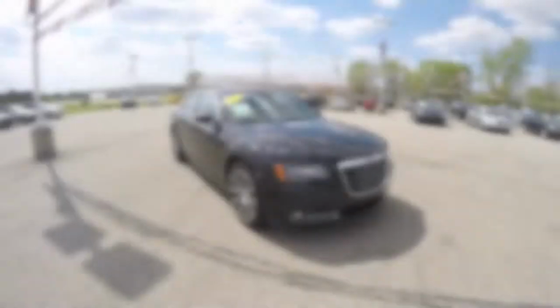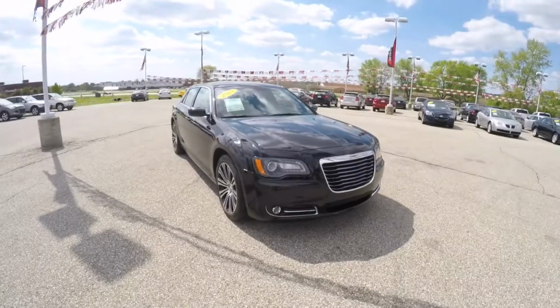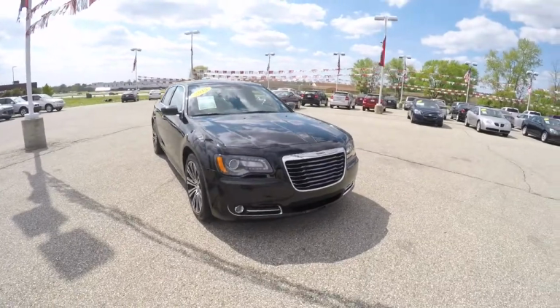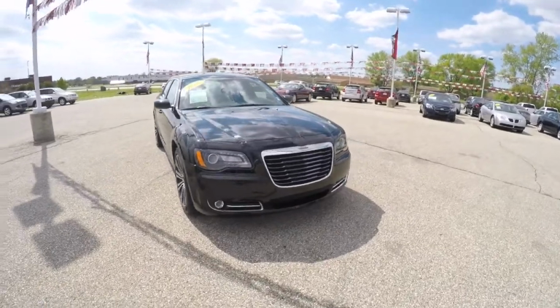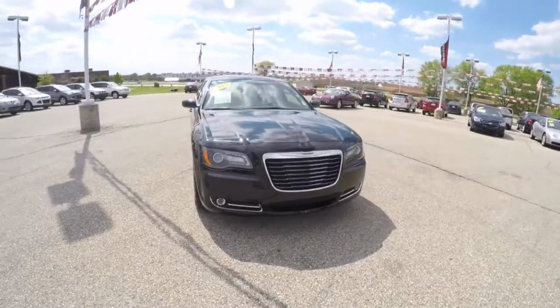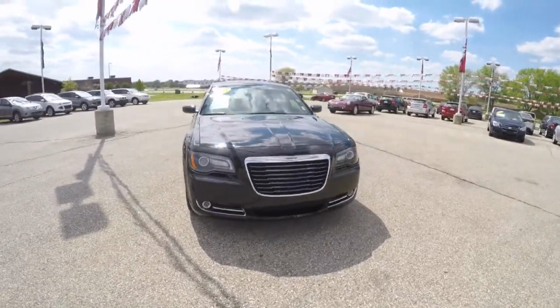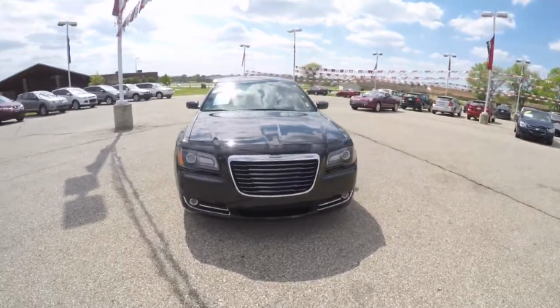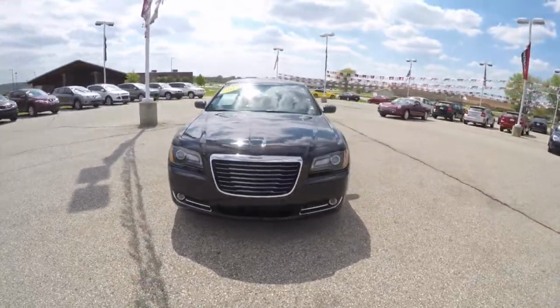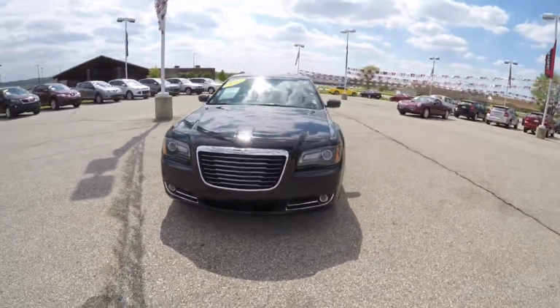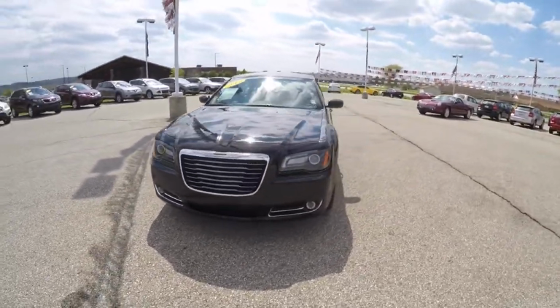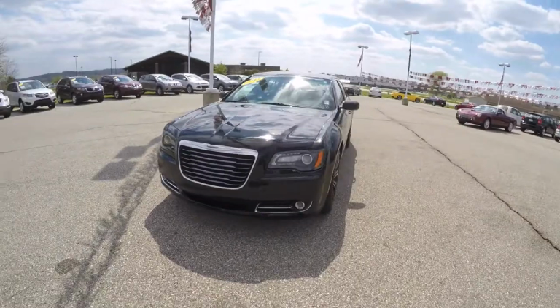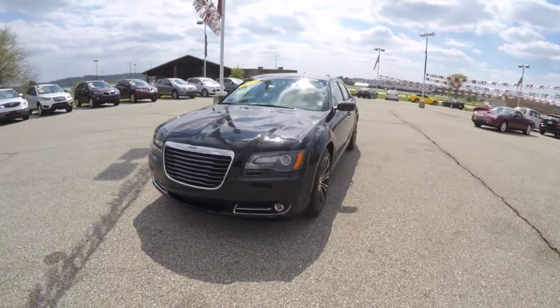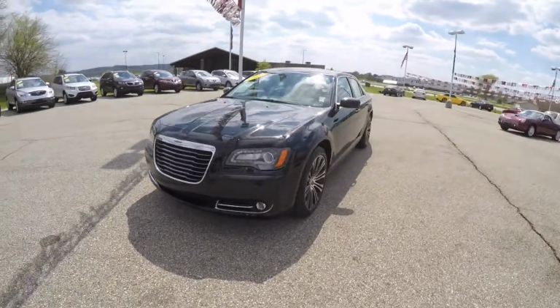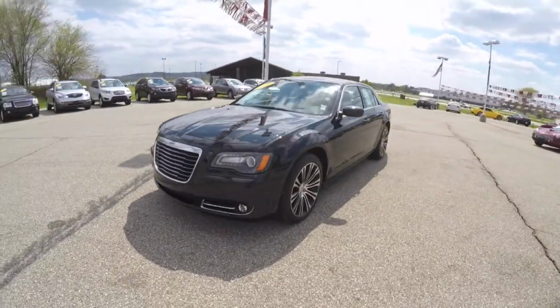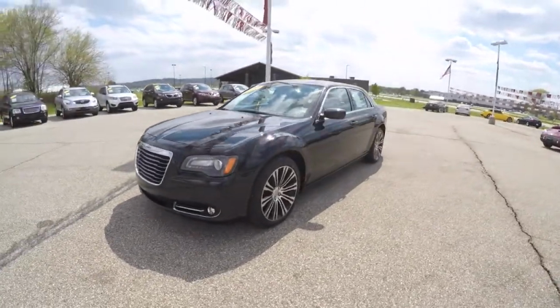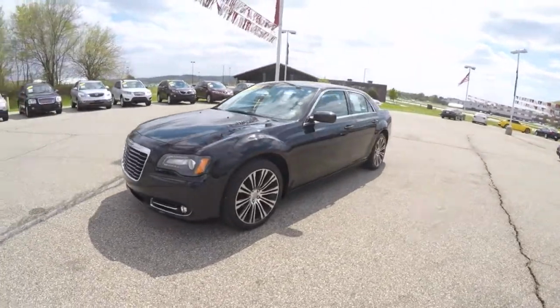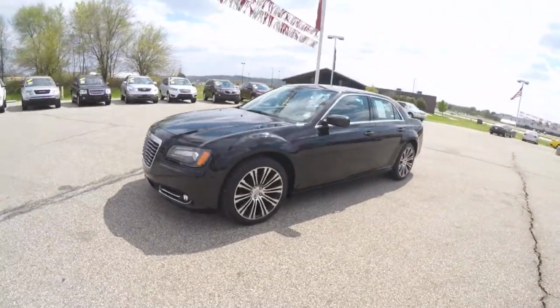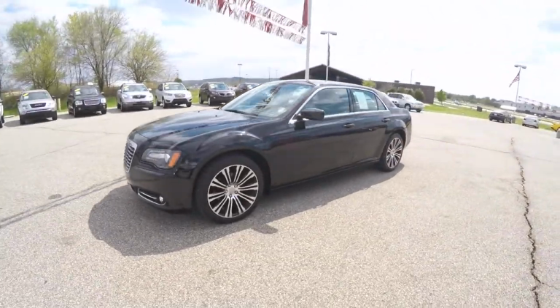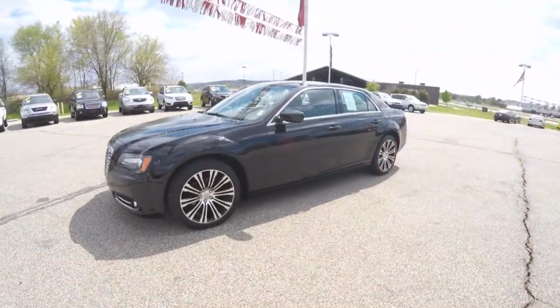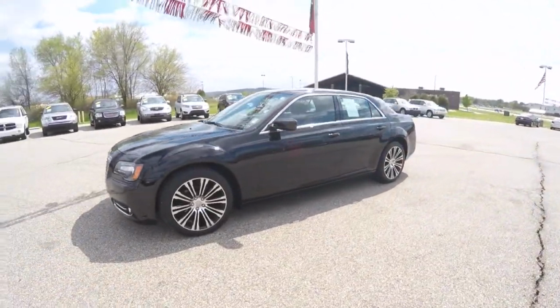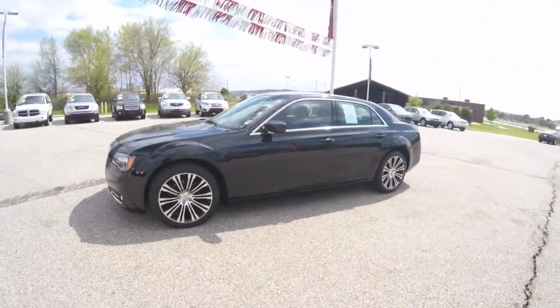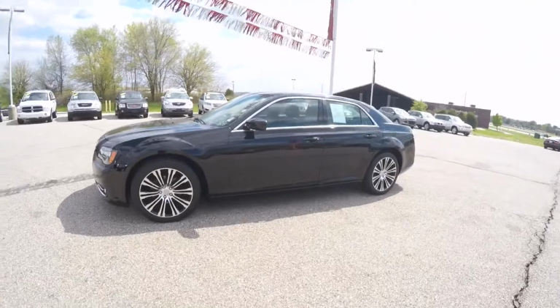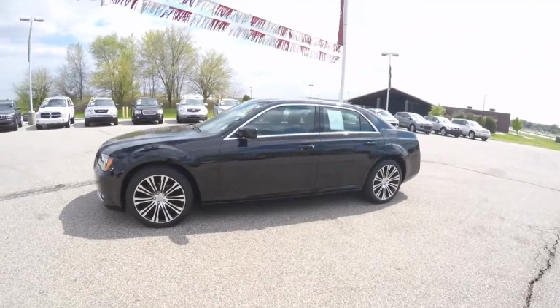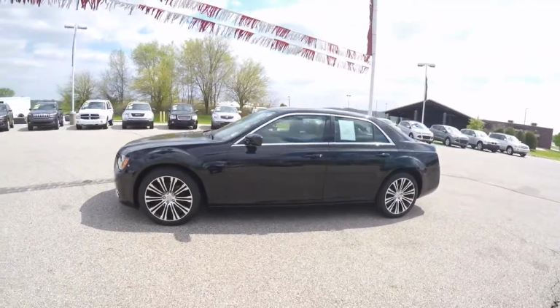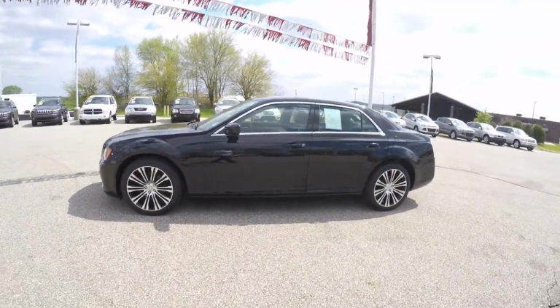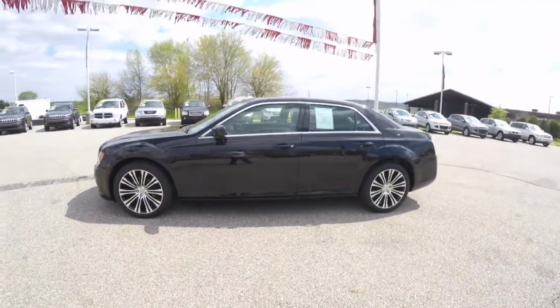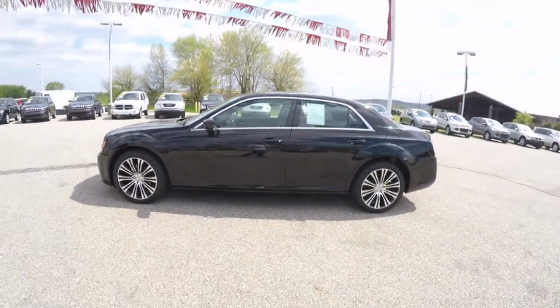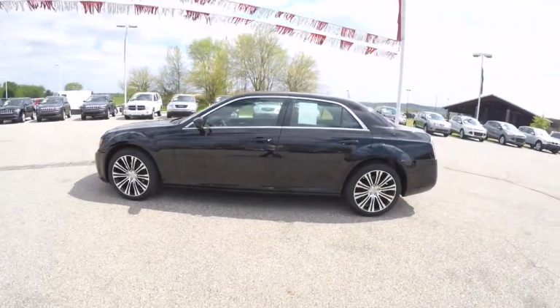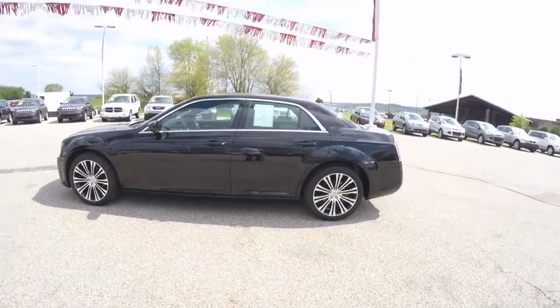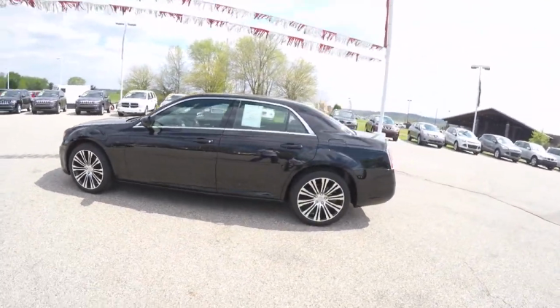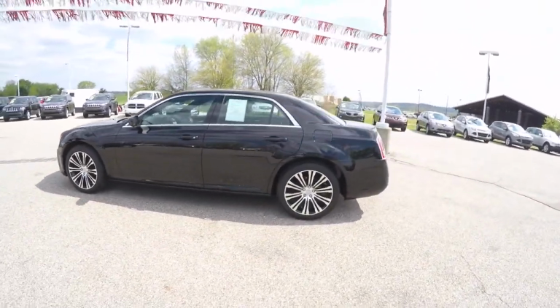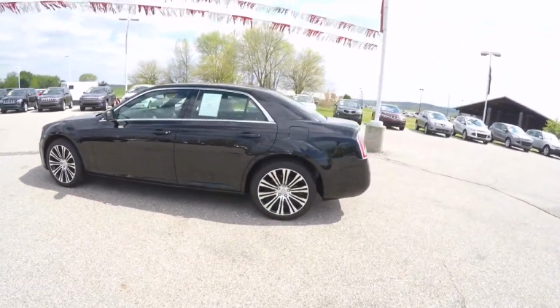Hello everyone, today we're going to take a quick walk around look at this very nice 2013 Chrysler 300S. This 300 is in black clear coat and has the black S-specific sport seats.